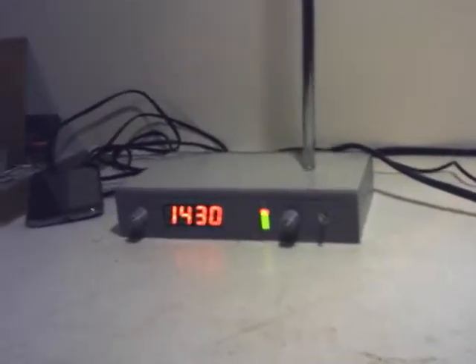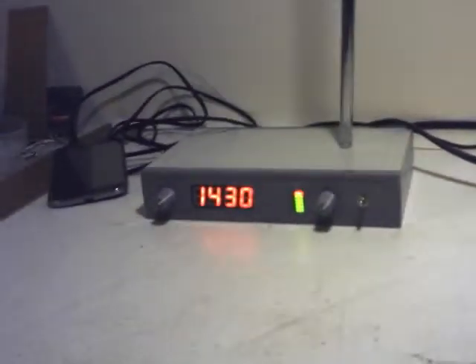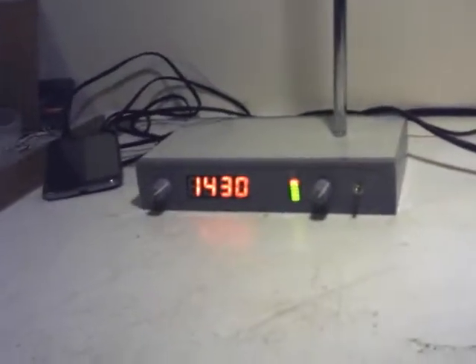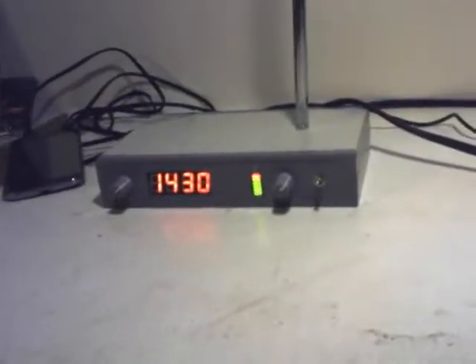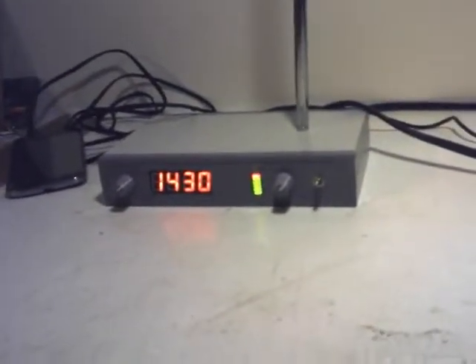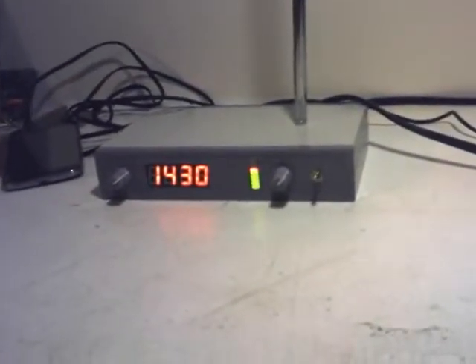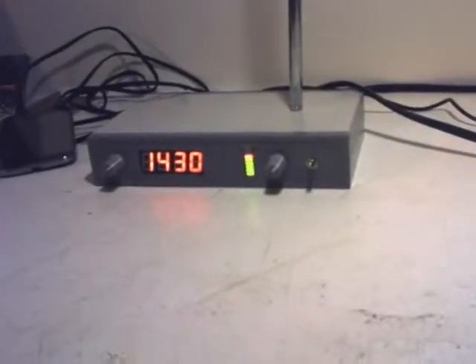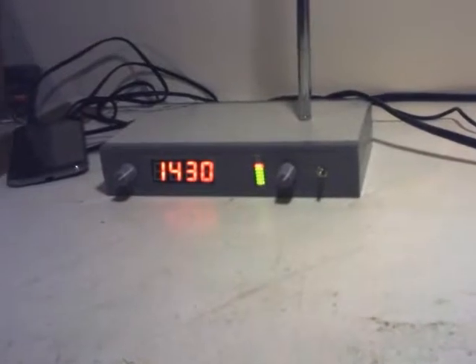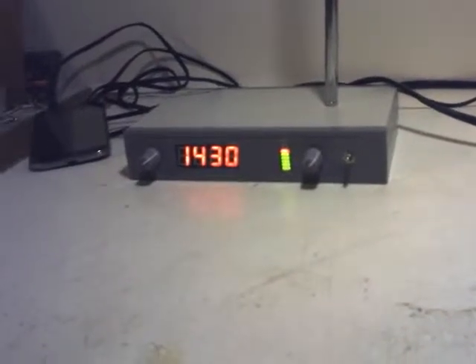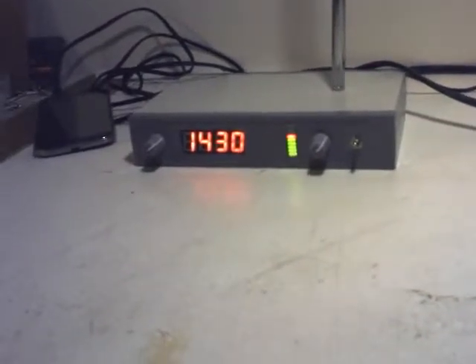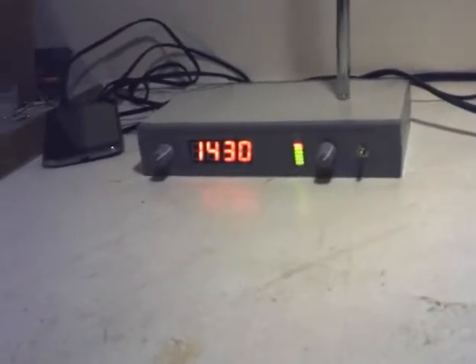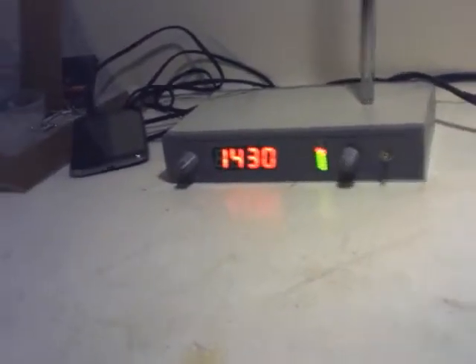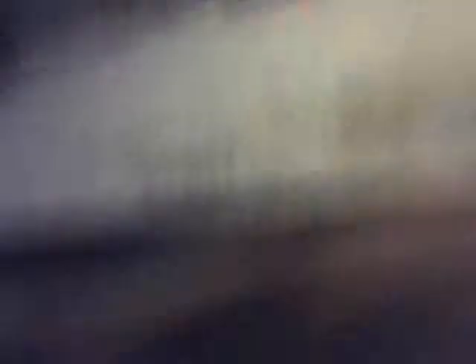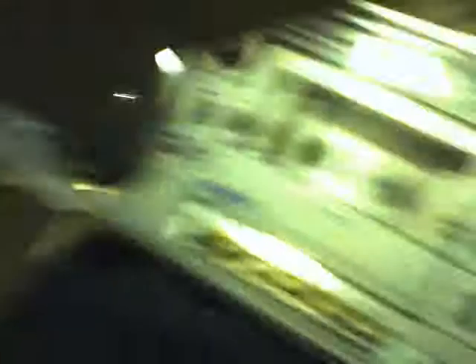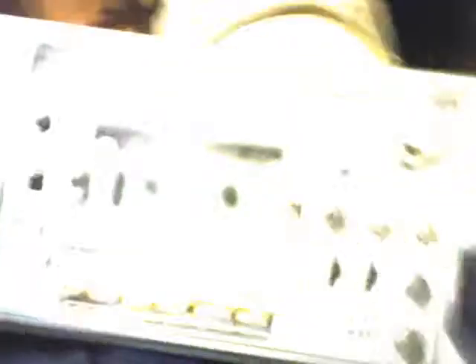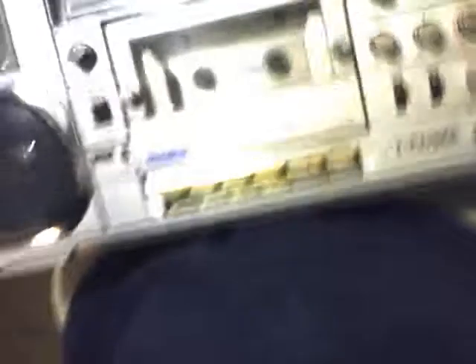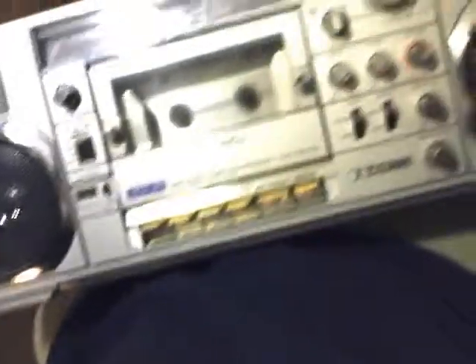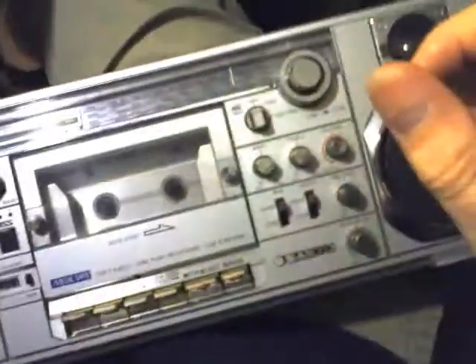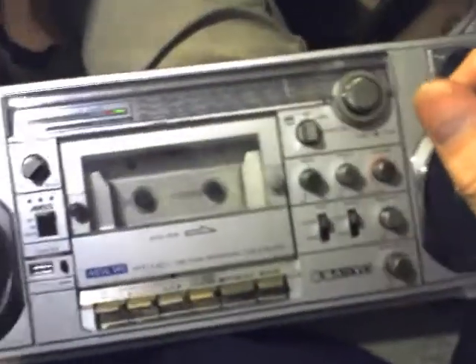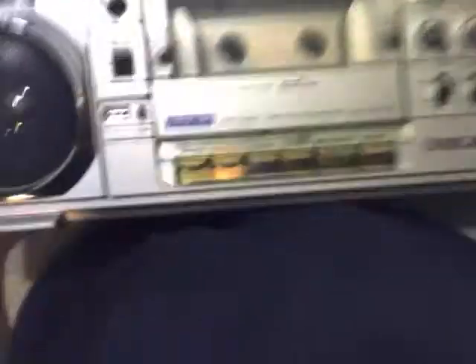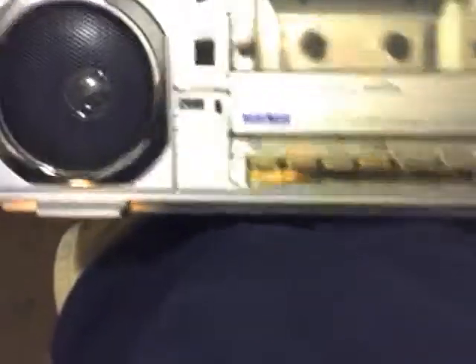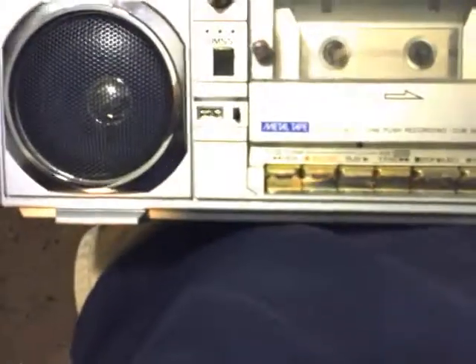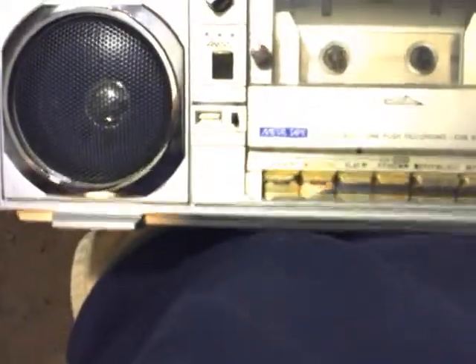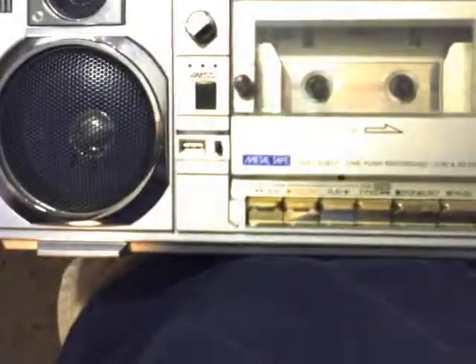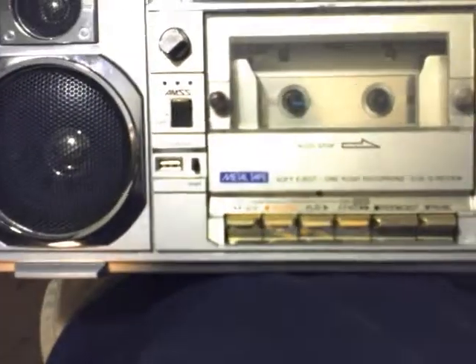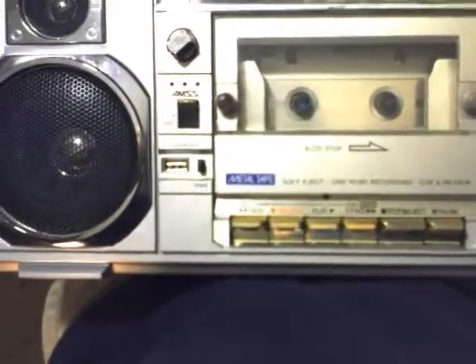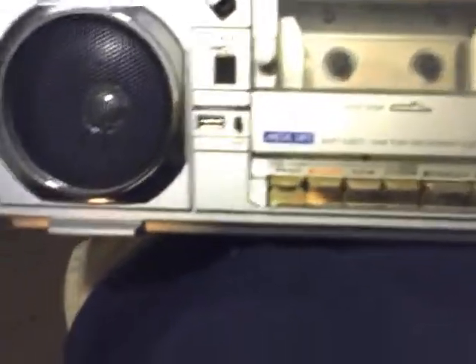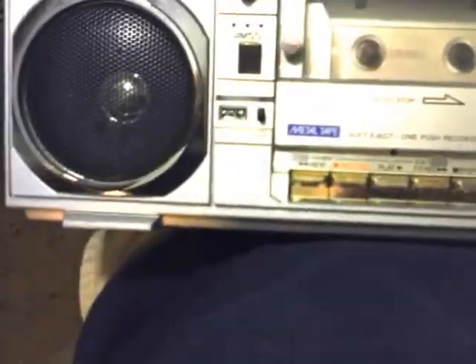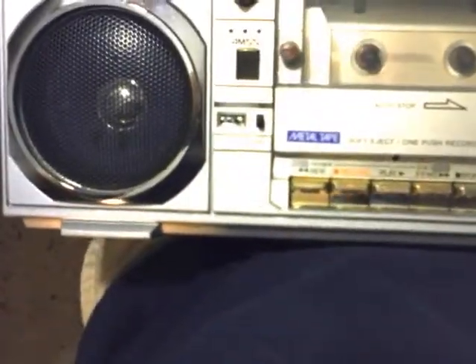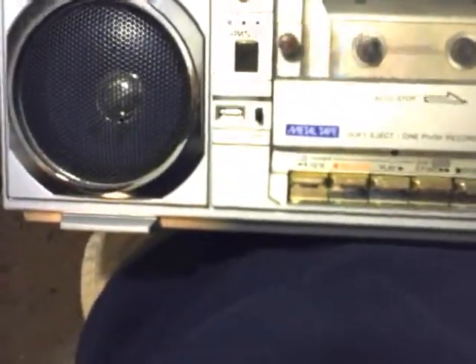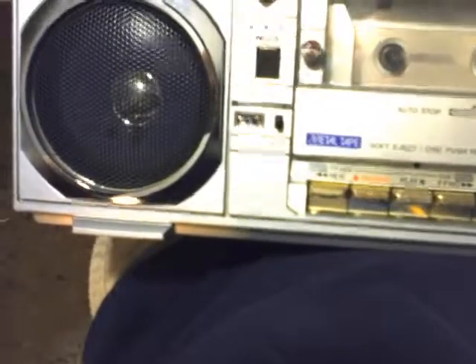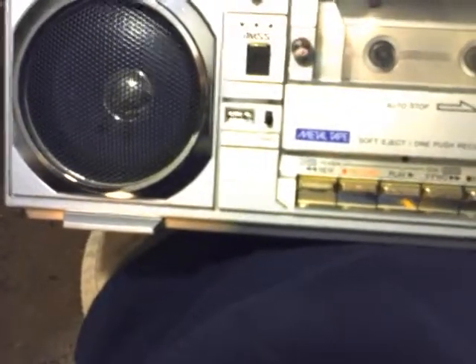Here we are back again. I've just switched on and set up the AM transmitter, and here is the radio that I've modified. You'll hear already that the AM sound quality is greatly improved.